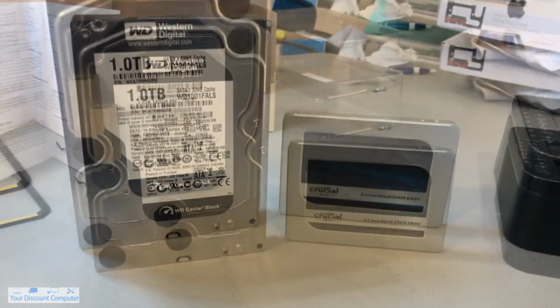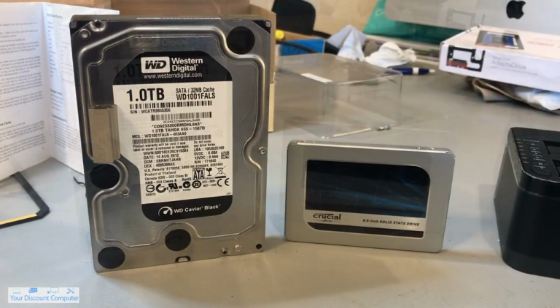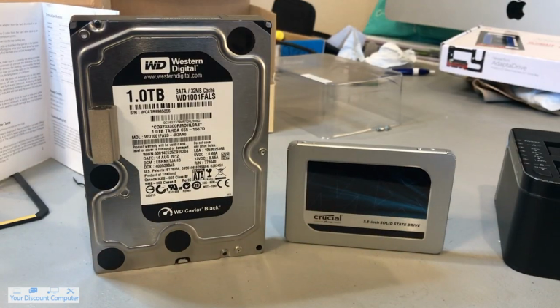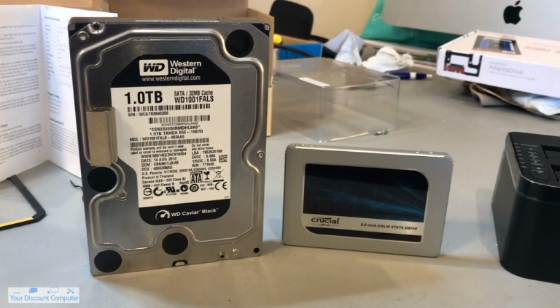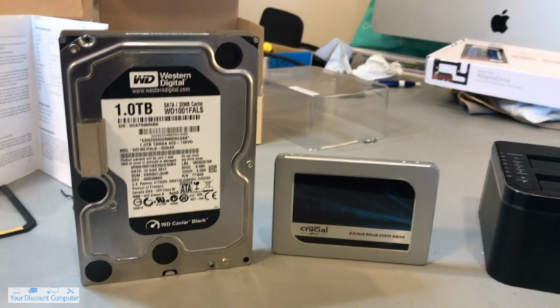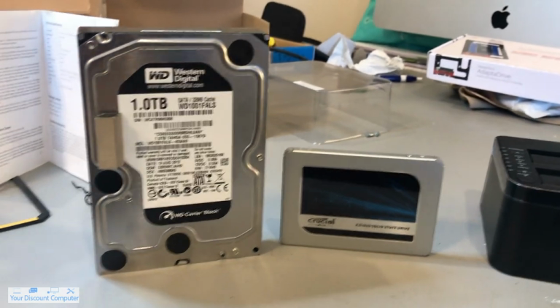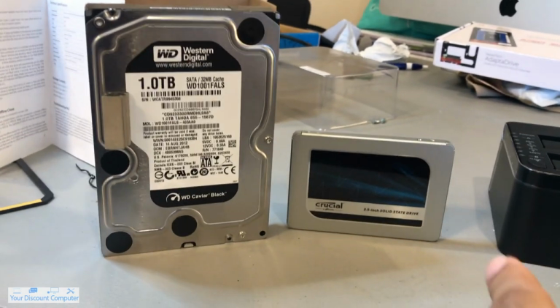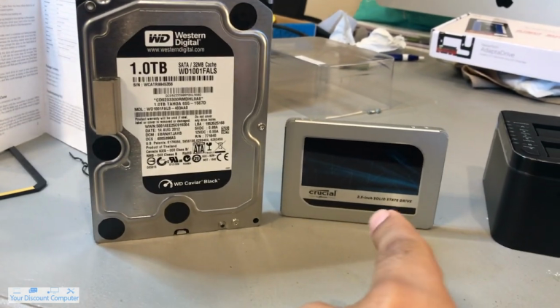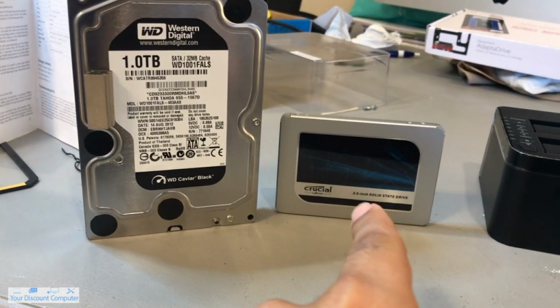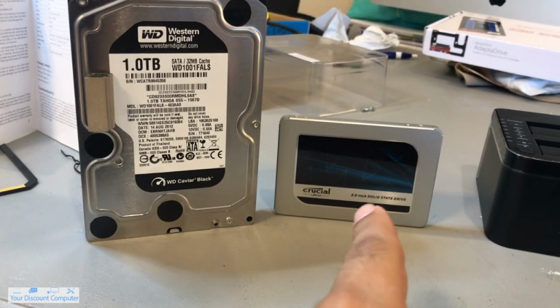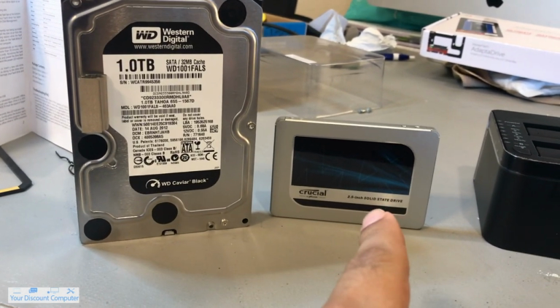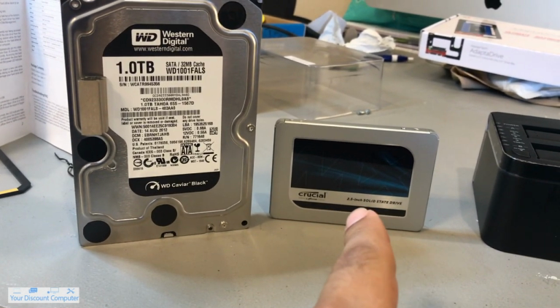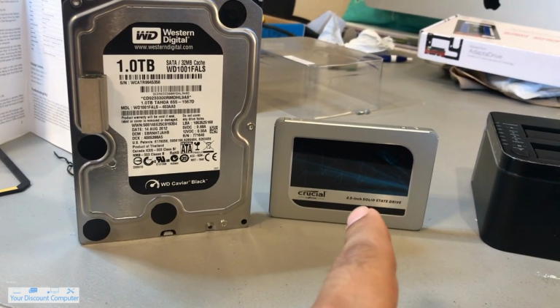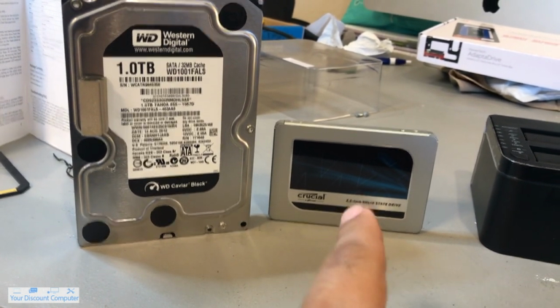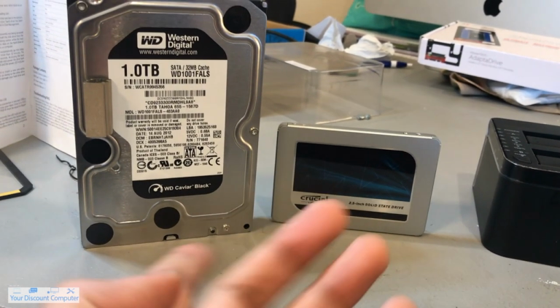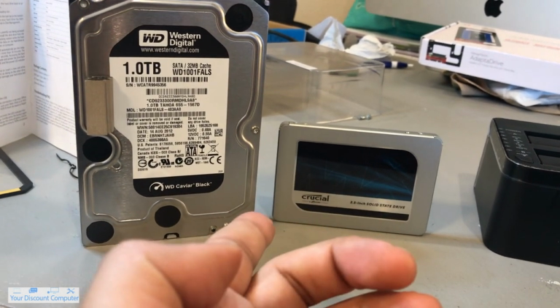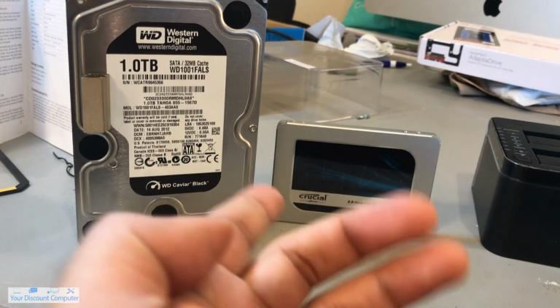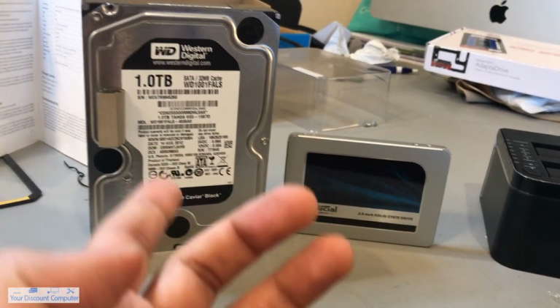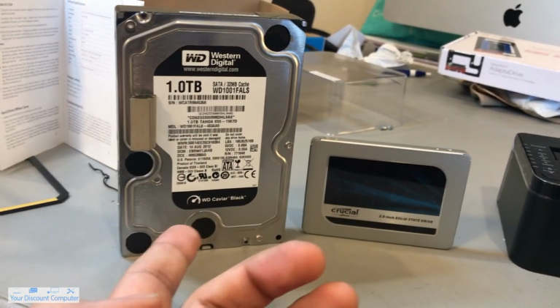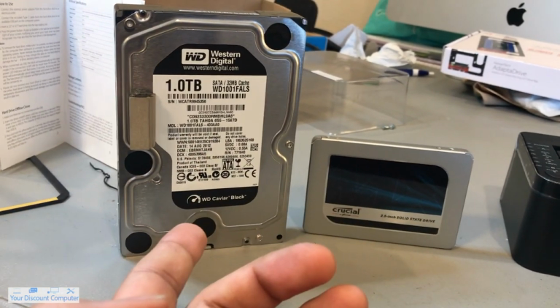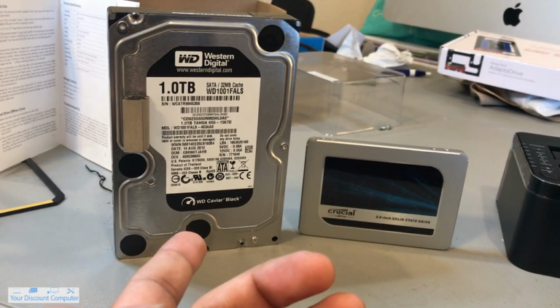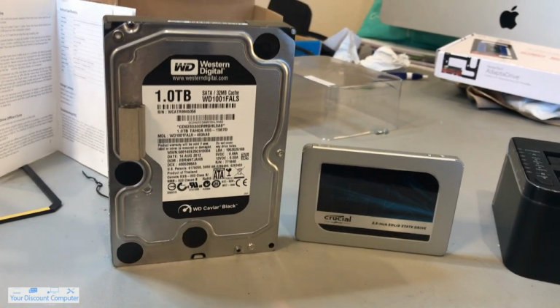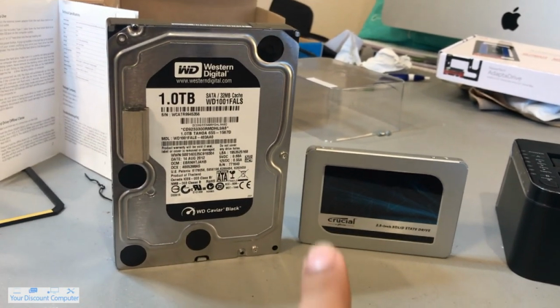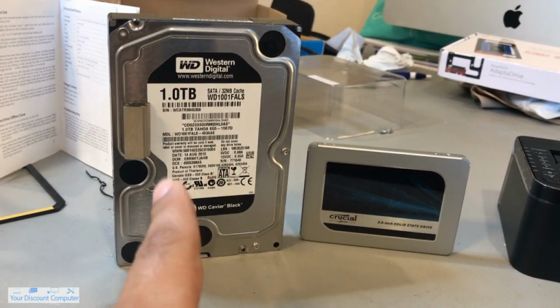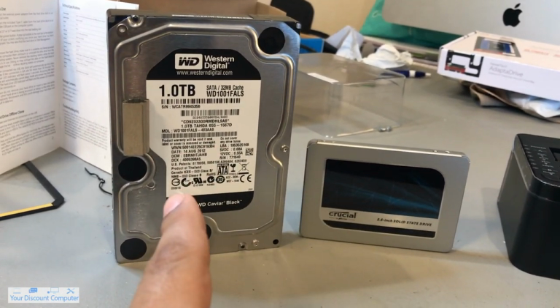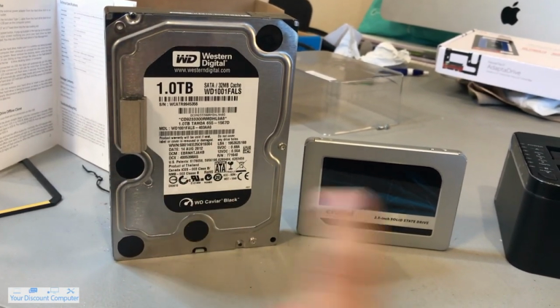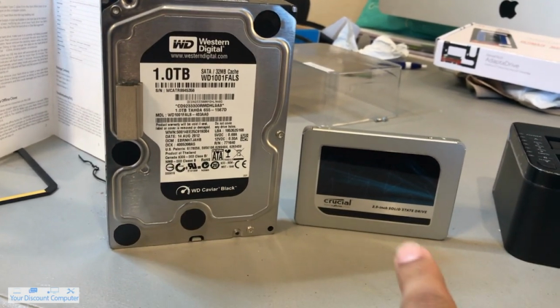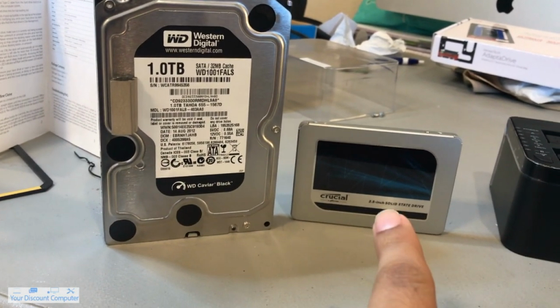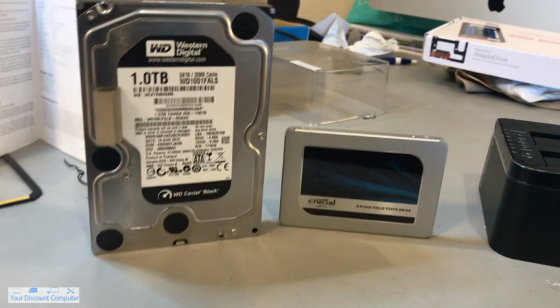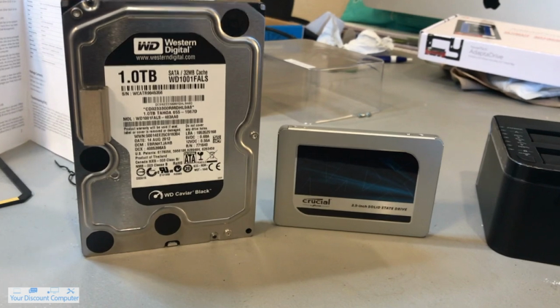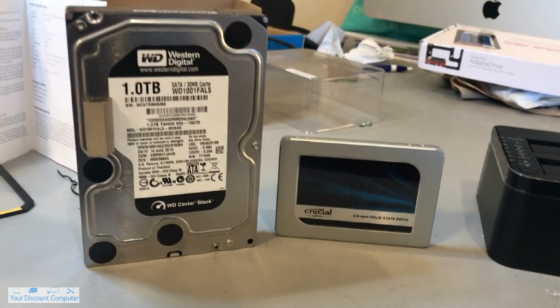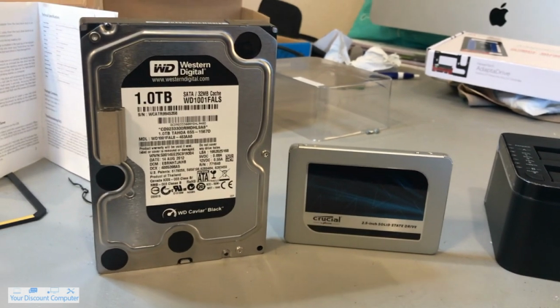For this process to work, your slave drive has to have an equal amount of storage or greater than your main drive. Because this is a terabyte and this is a terabyte, this is going to be a perfect clone.